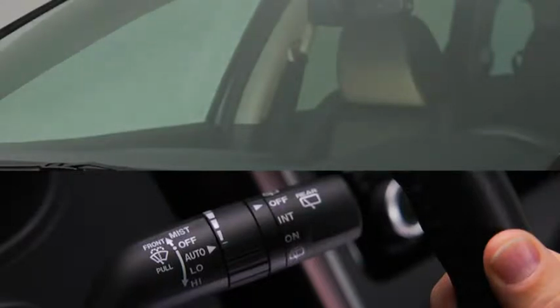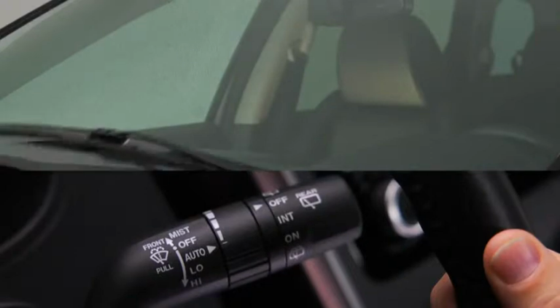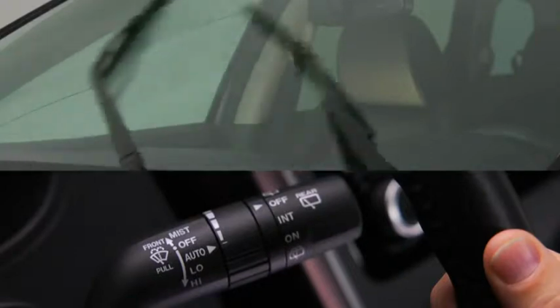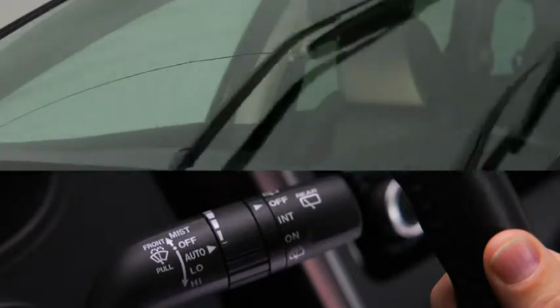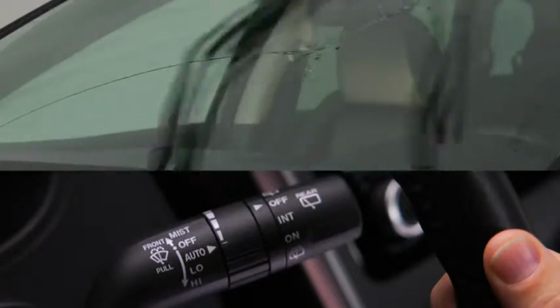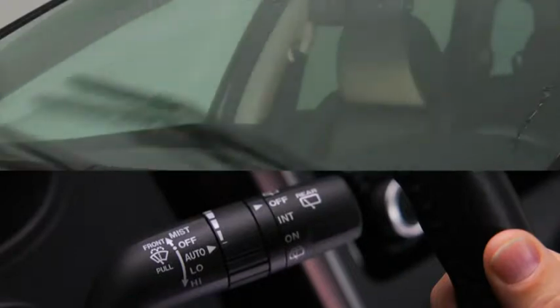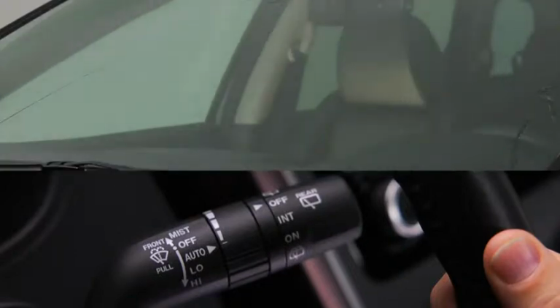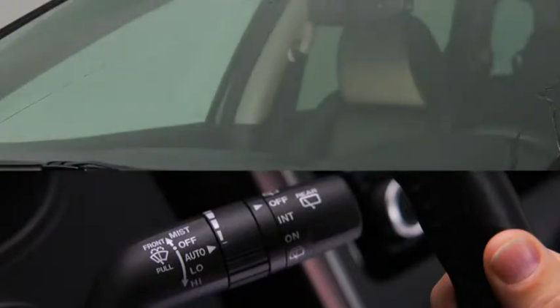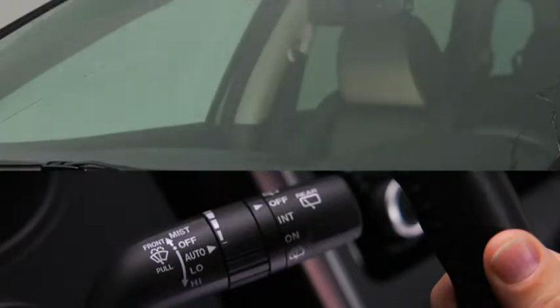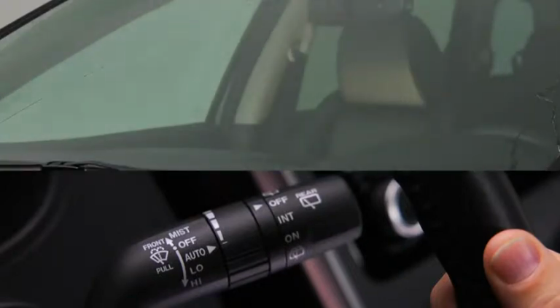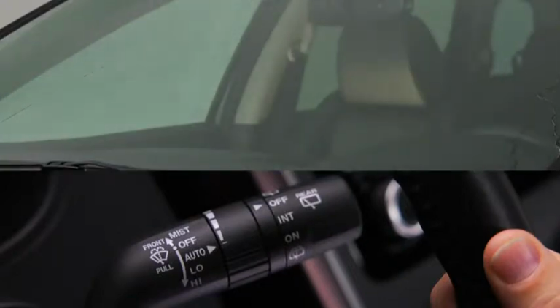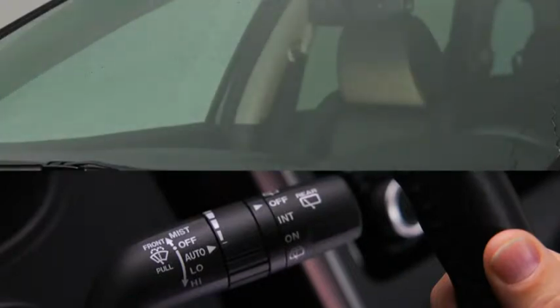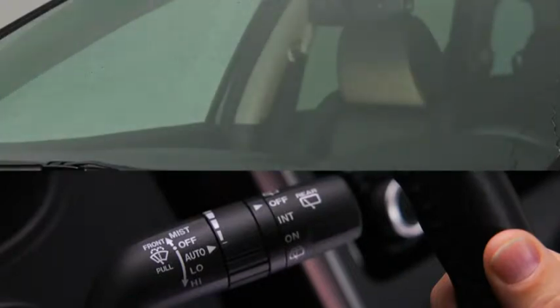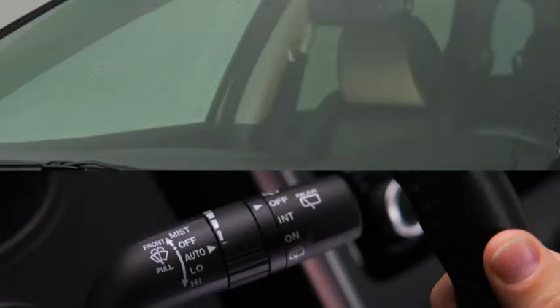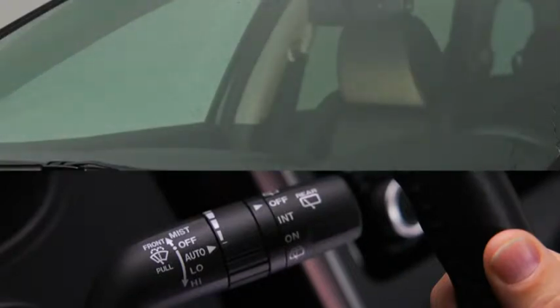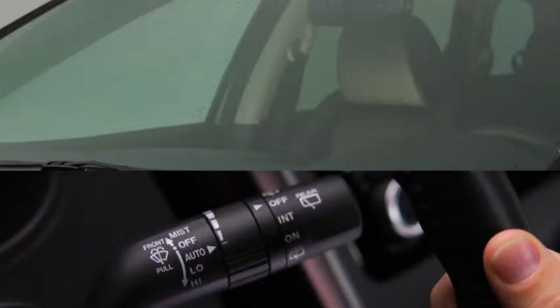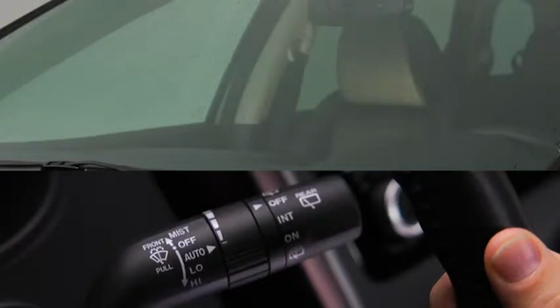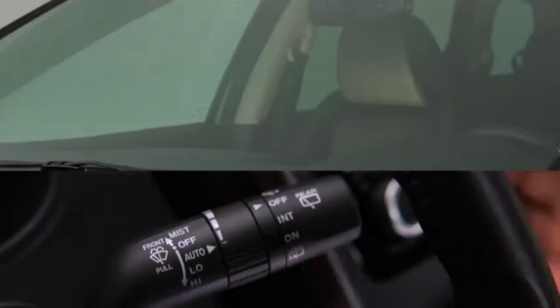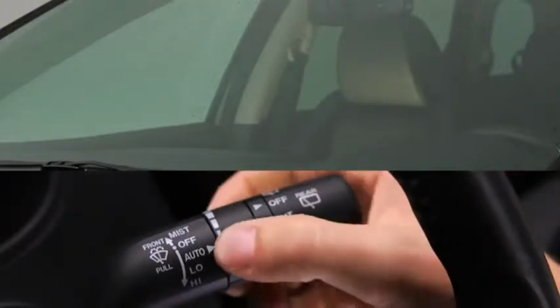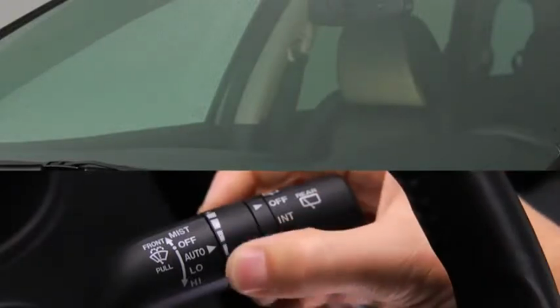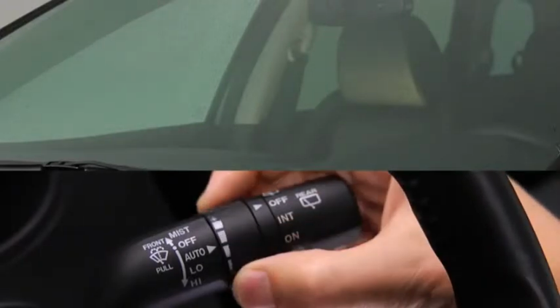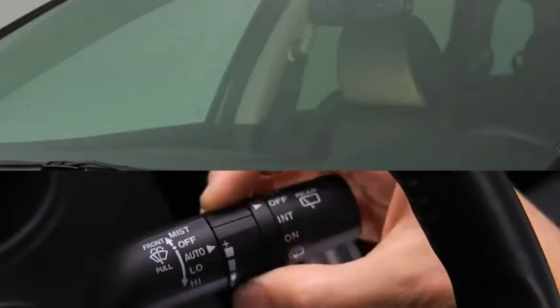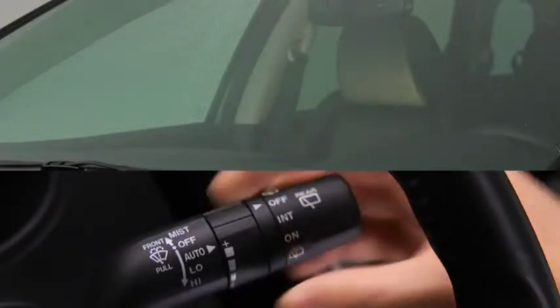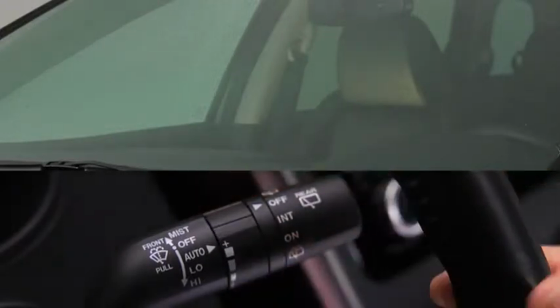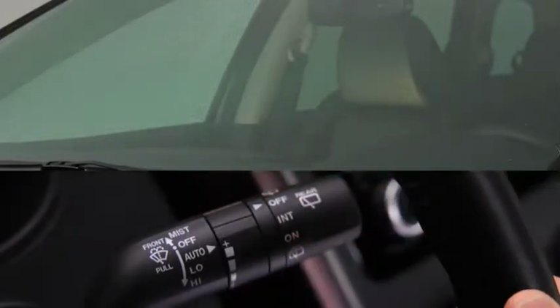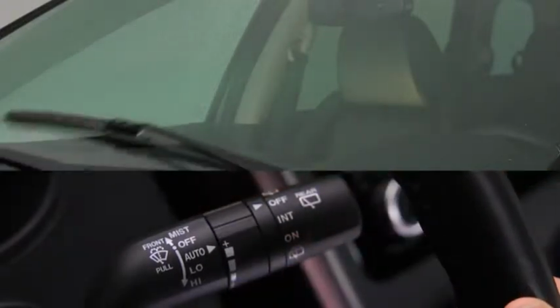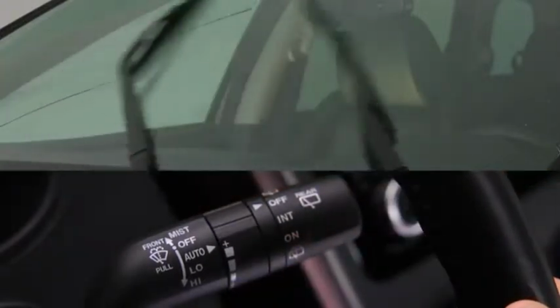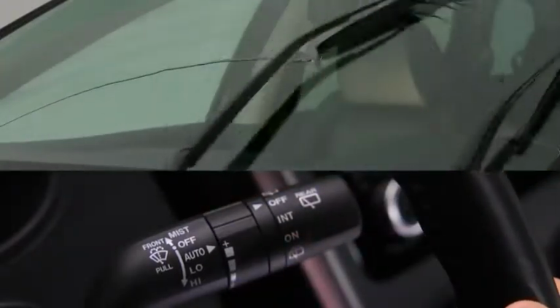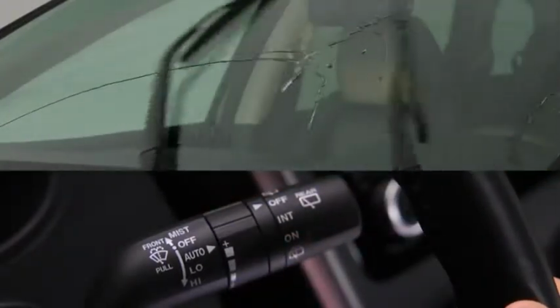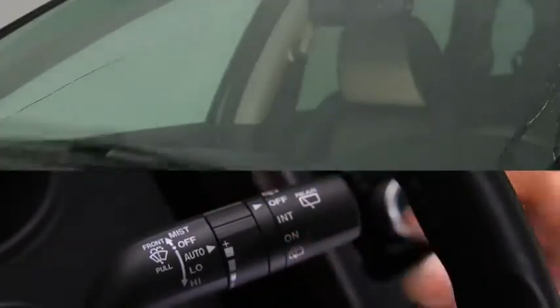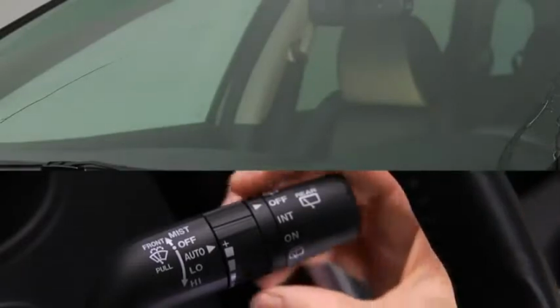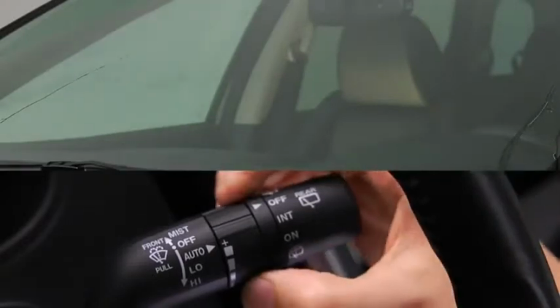The sensitivity of the rain sensor can be adjusted by turning the inner ring on the wiper lever. Rotate the ring upward for a faster response or rotate it downward for a slower response.